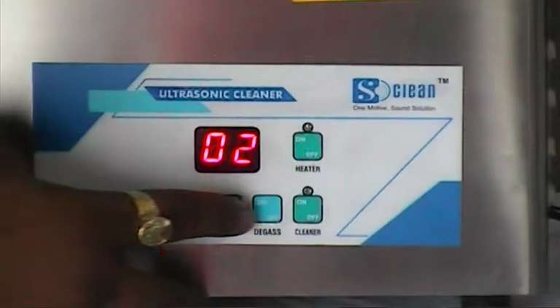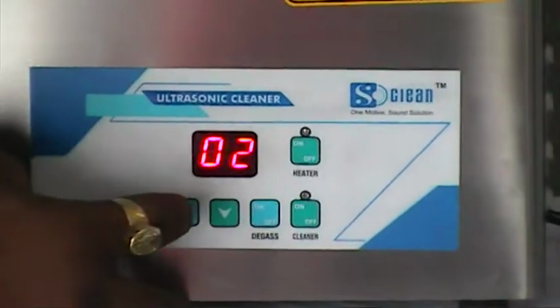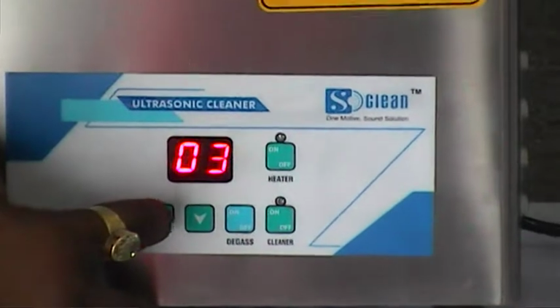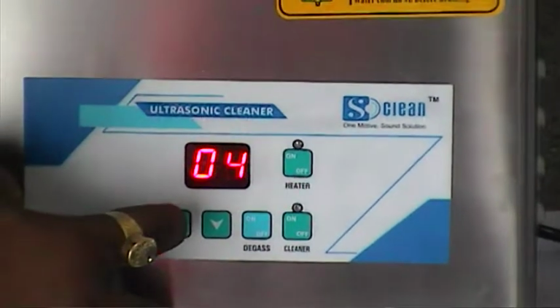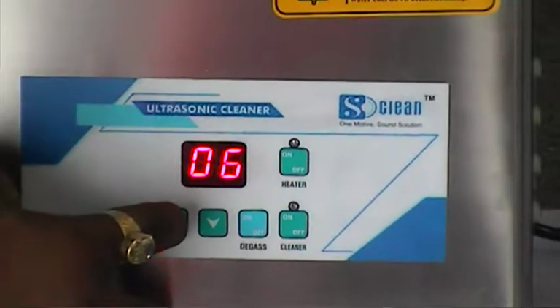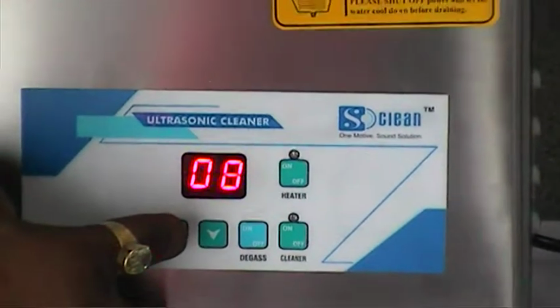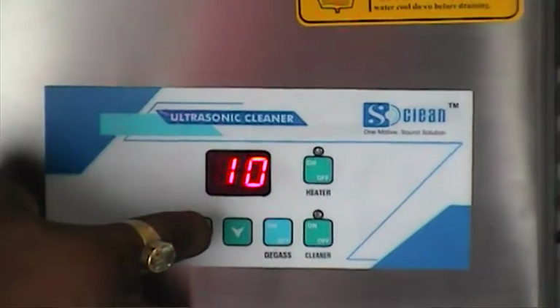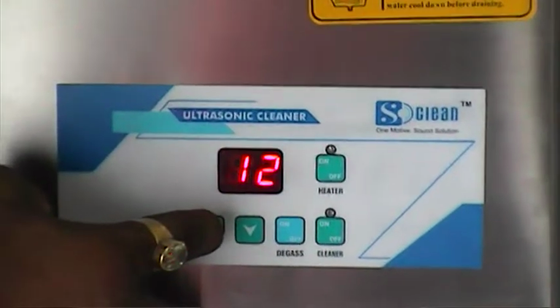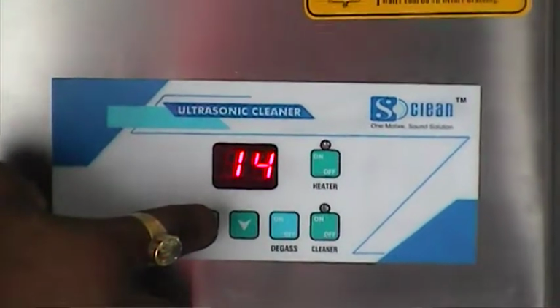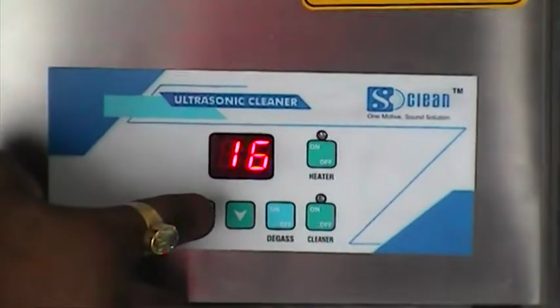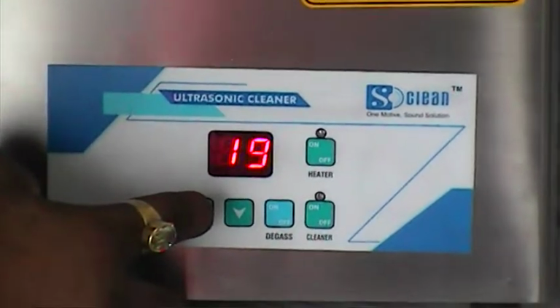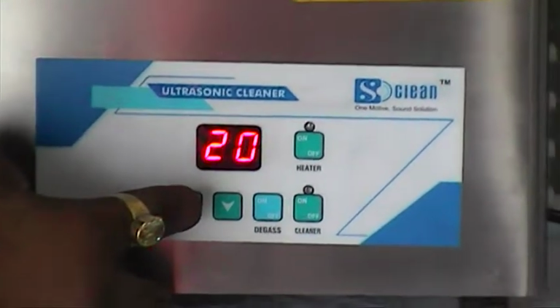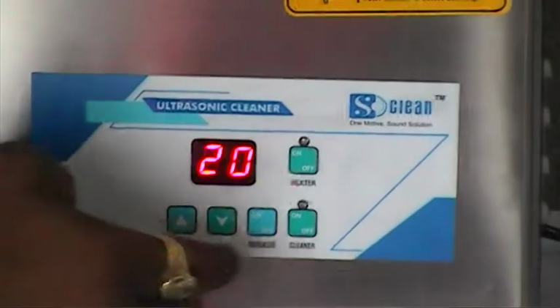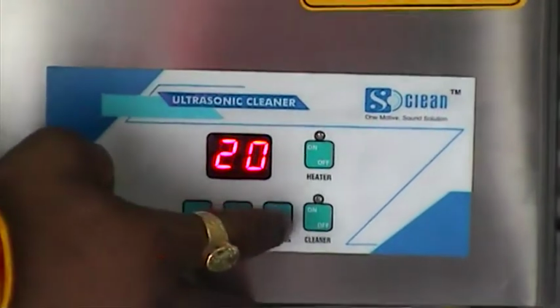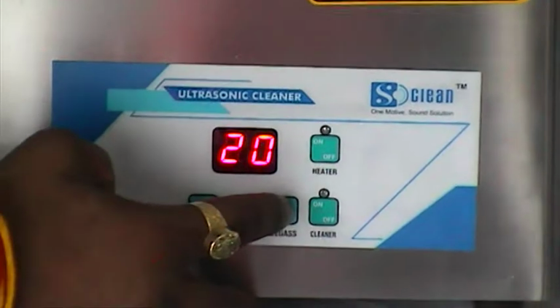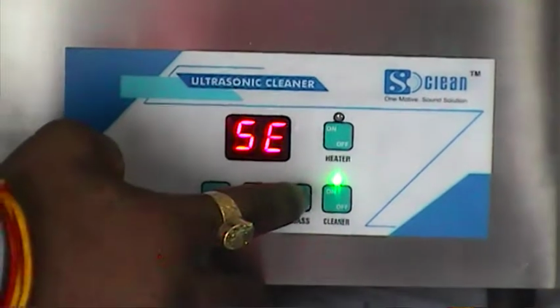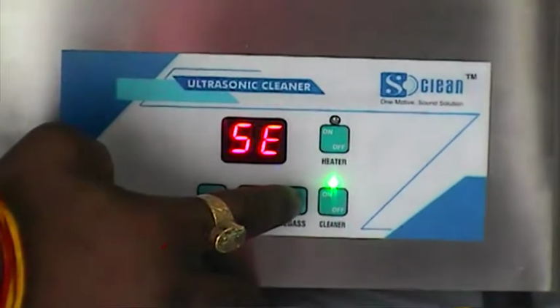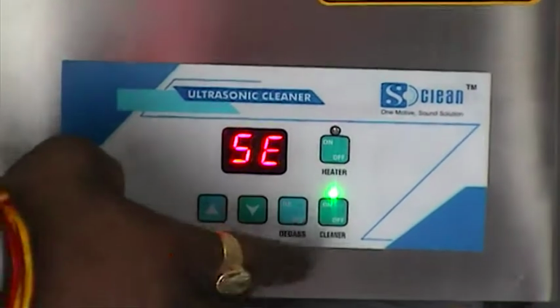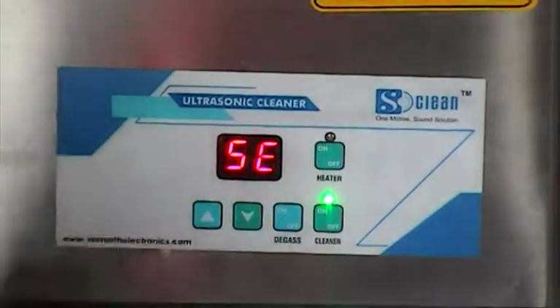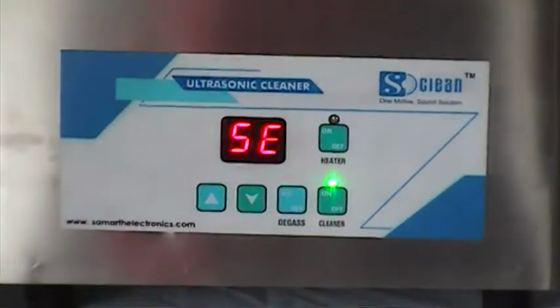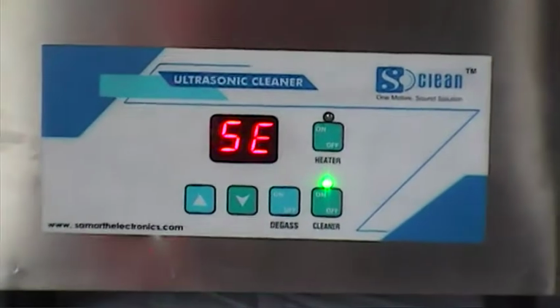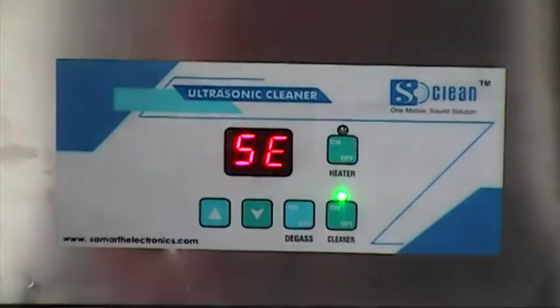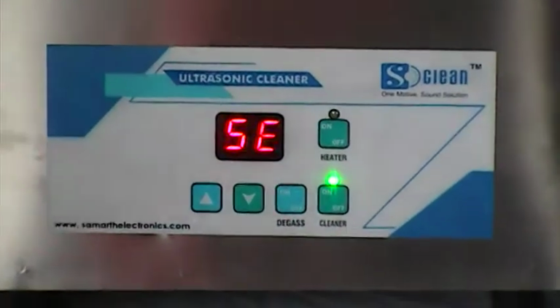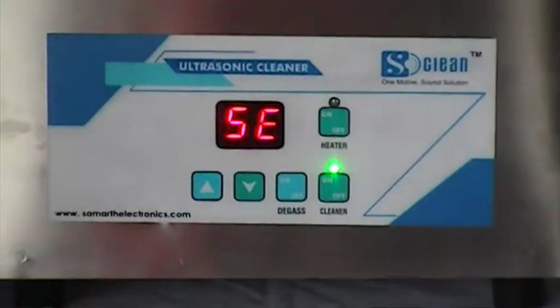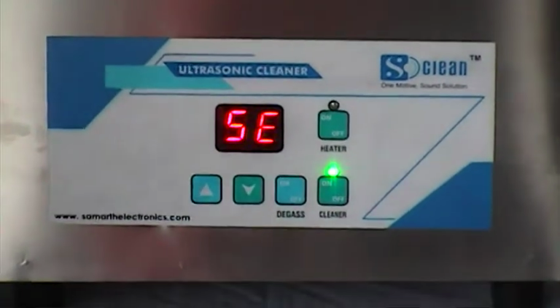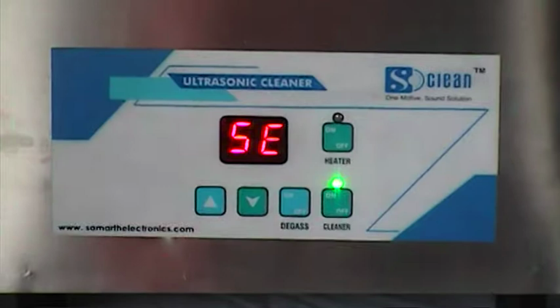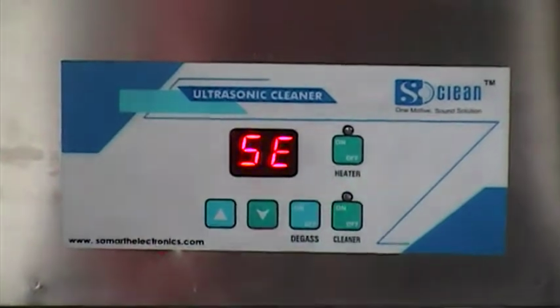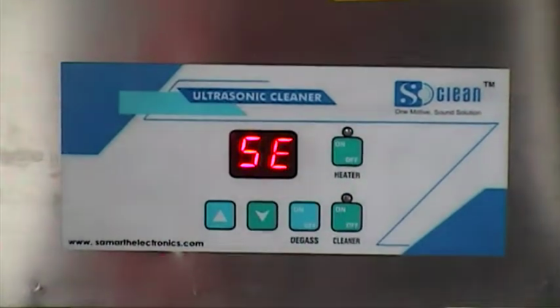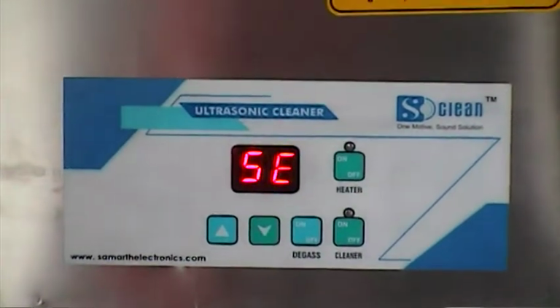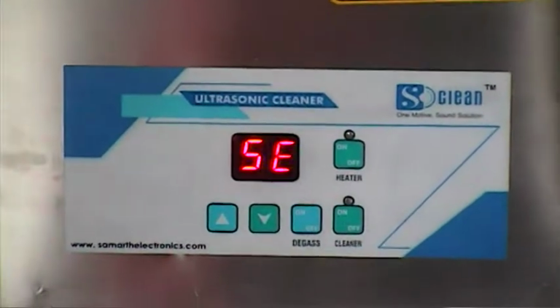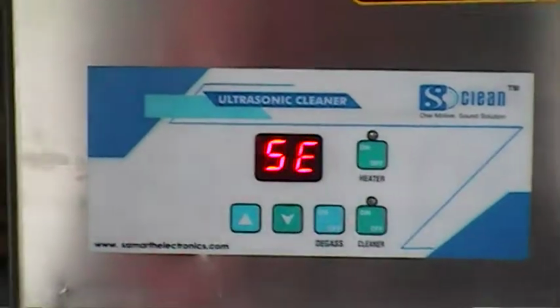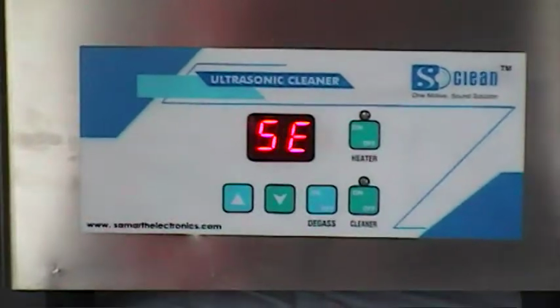It is increasing speed. It is up to 20 minutes. This is the maximum temperature. And this is the degas key — it is more for degas. It is picked on and picked off: 6 seconds on and 6 seconds off. This is used in pharma sectors.